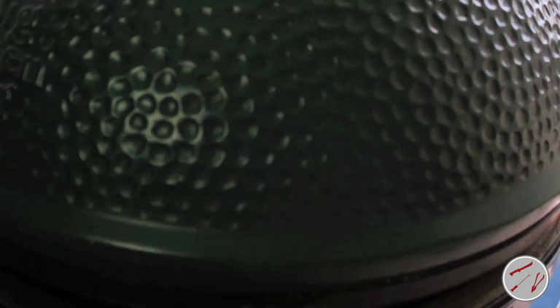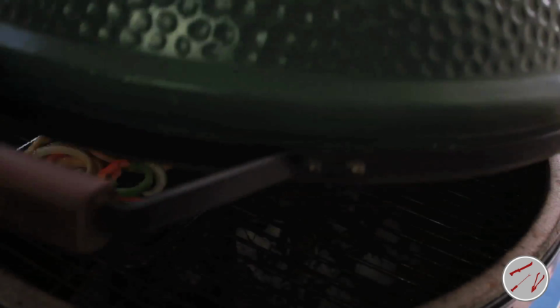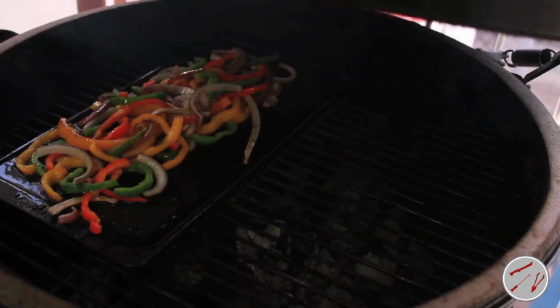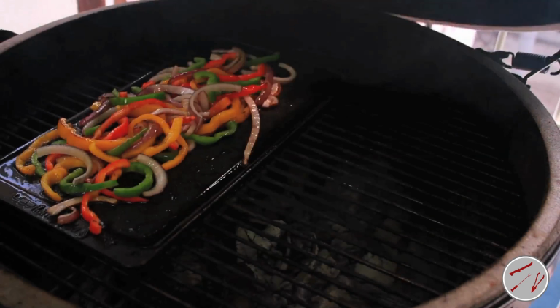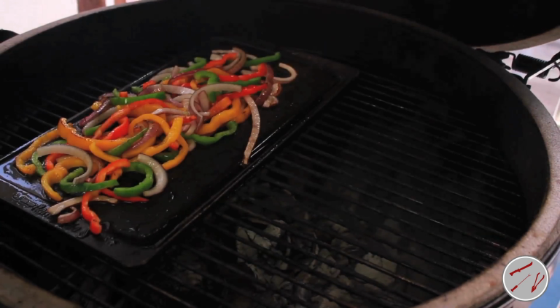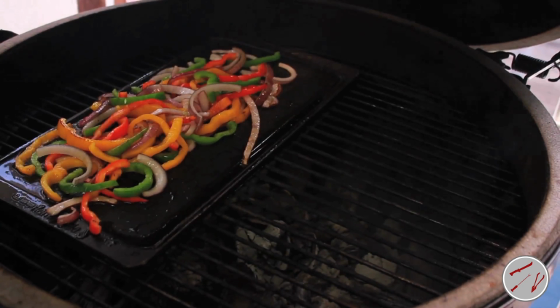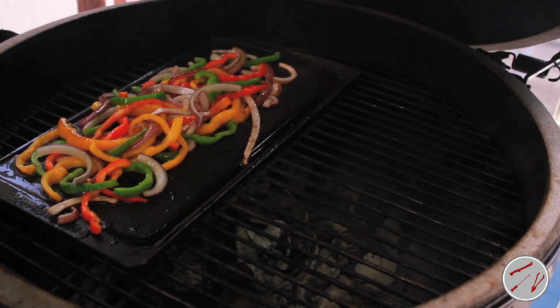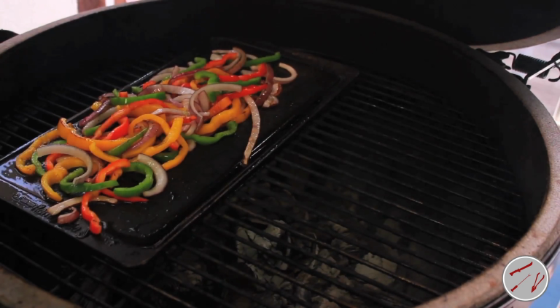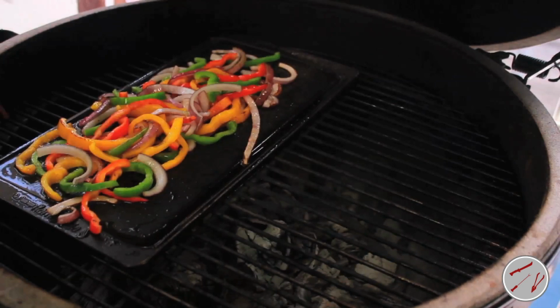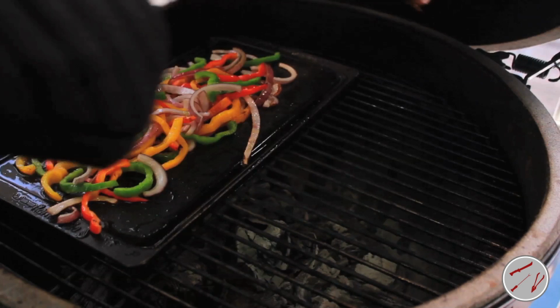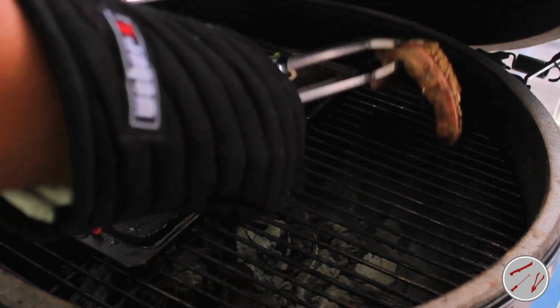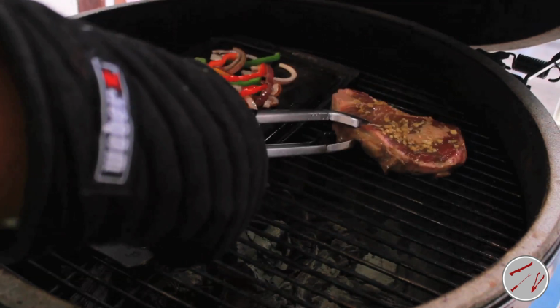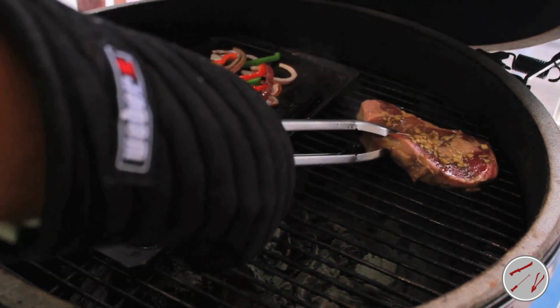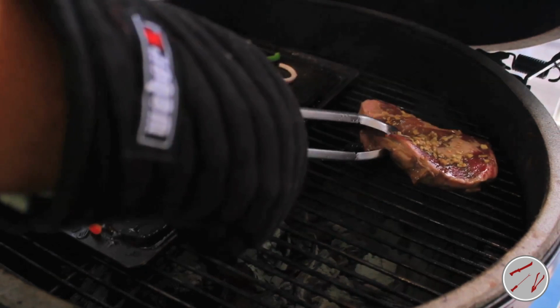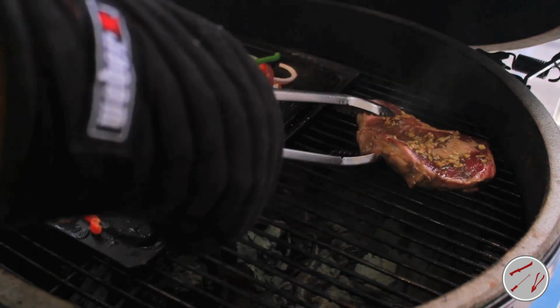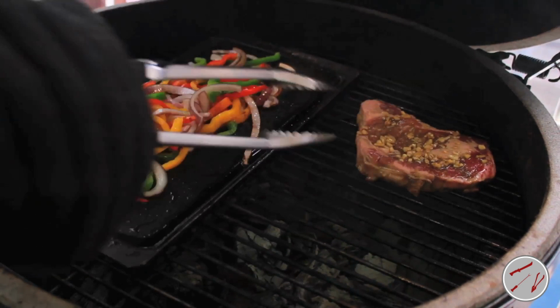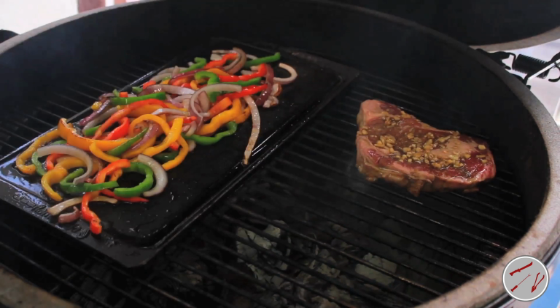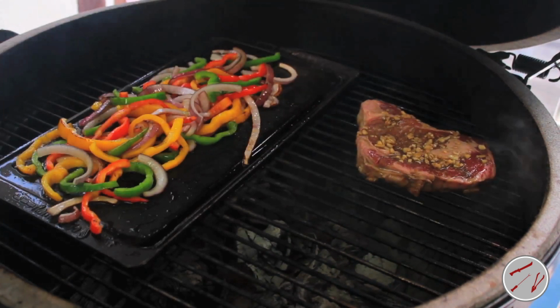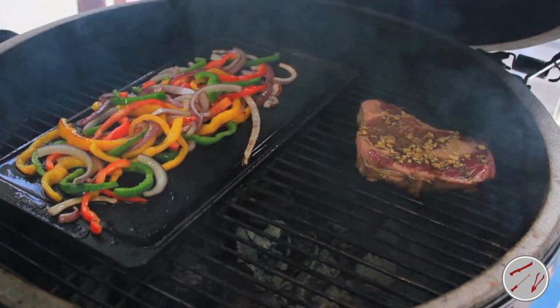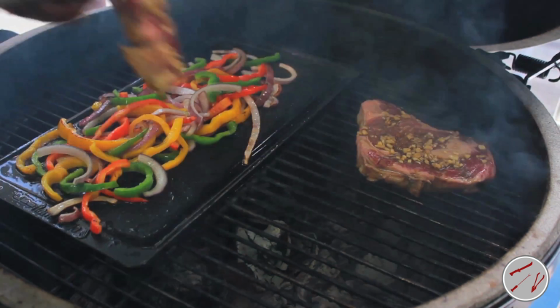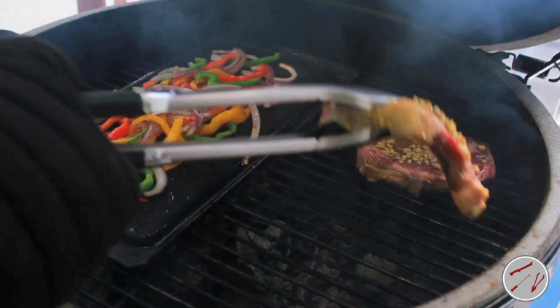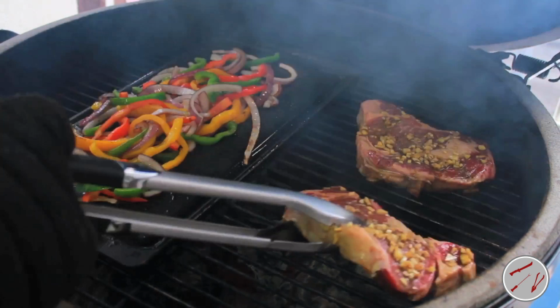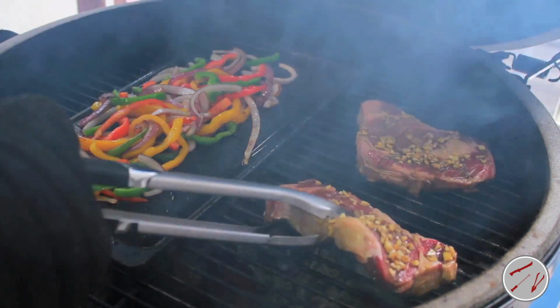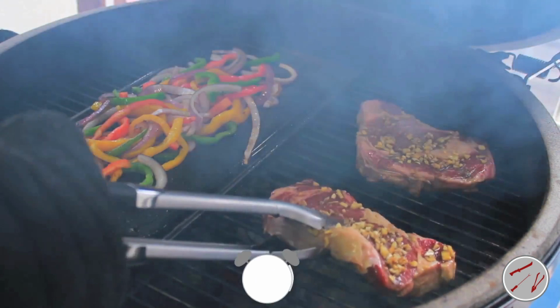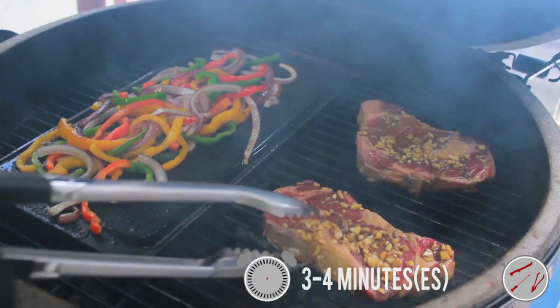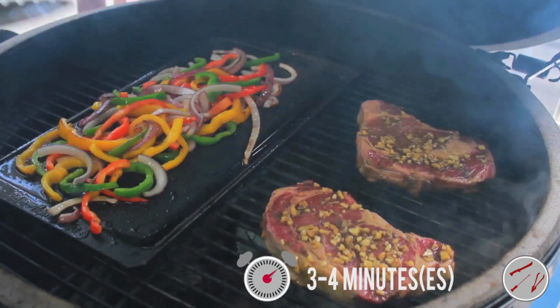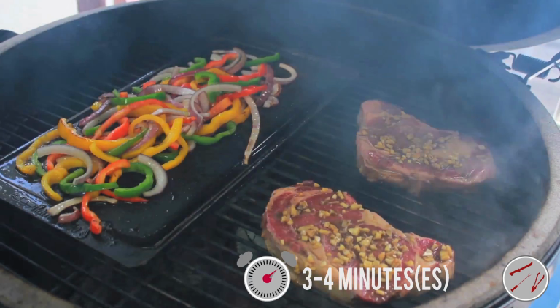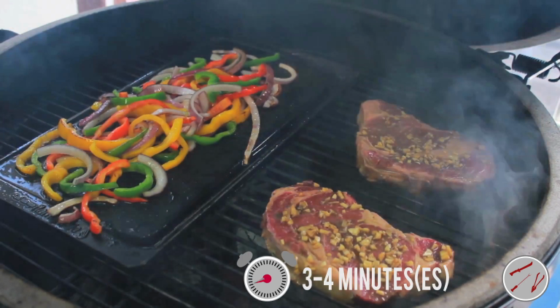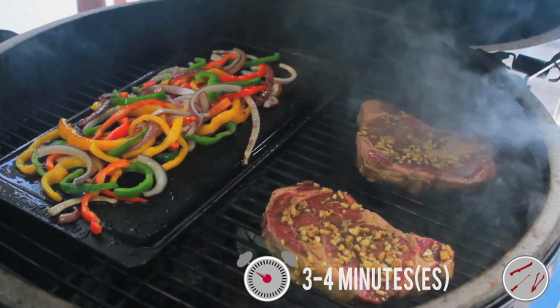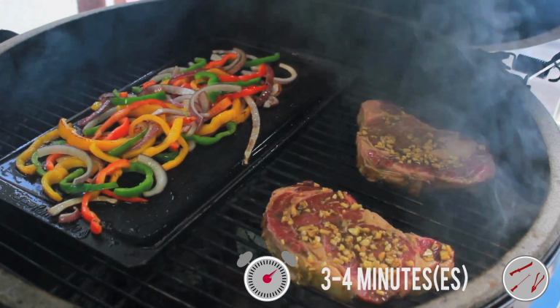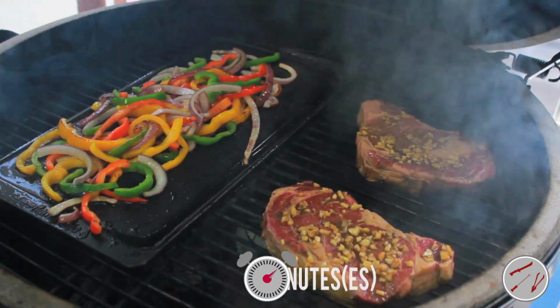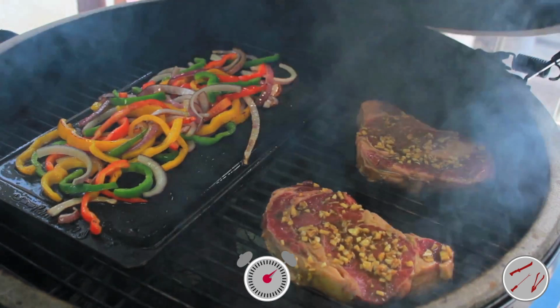While the peppers and onion are still cooking, remove the ribeye from the marinade and discard the marinade. Place the ribeye on the exposed grid, close the lid, and grill for 3 to 4 minutes on each side for medium-rare.